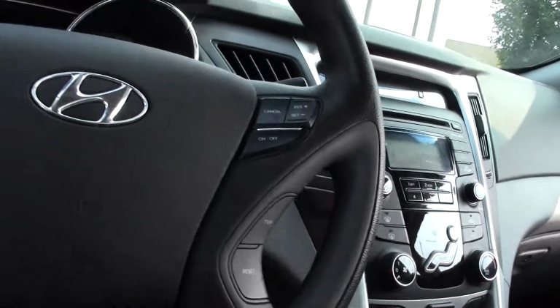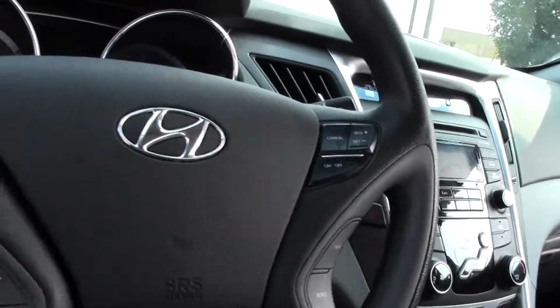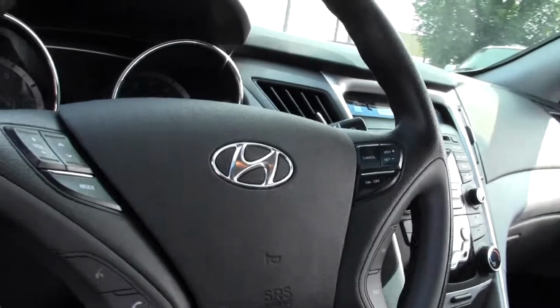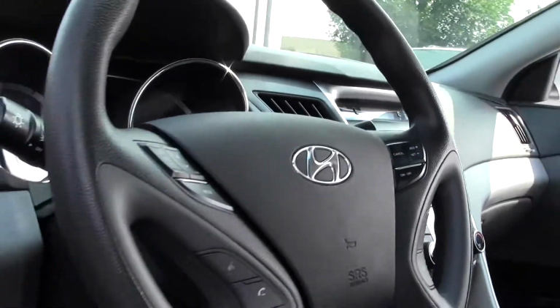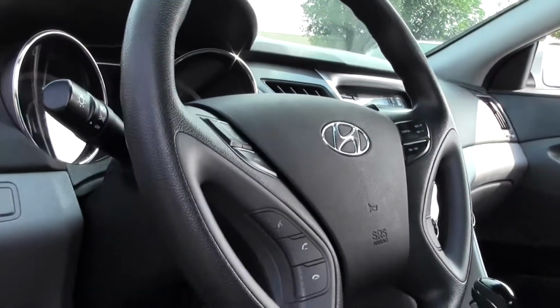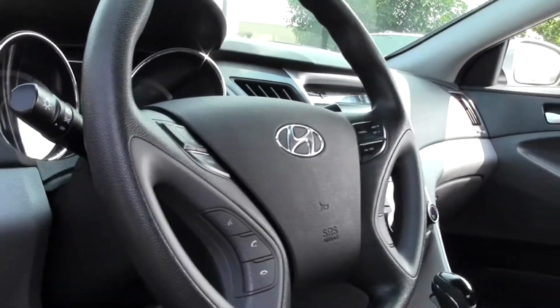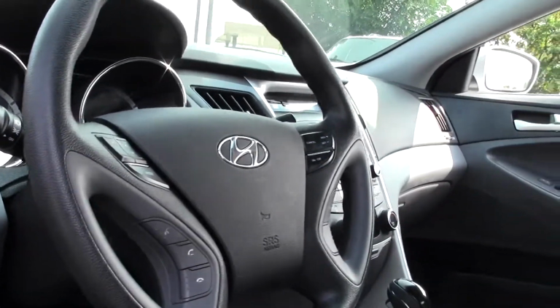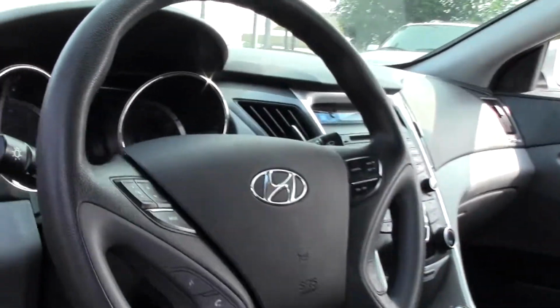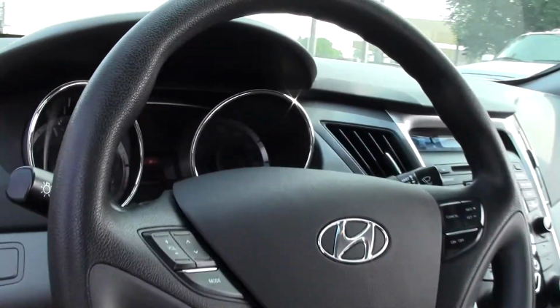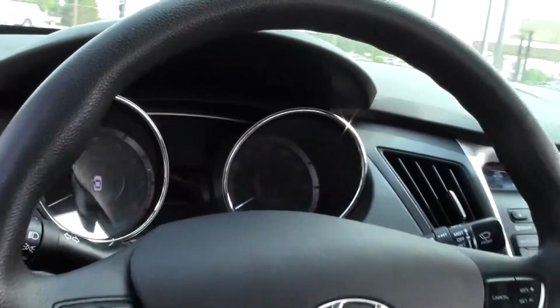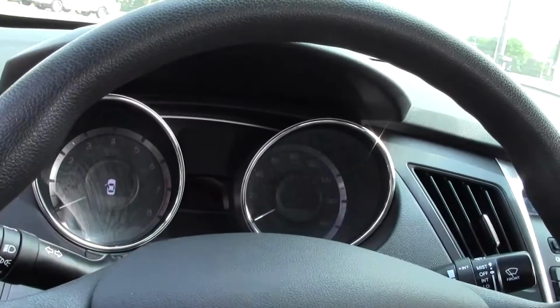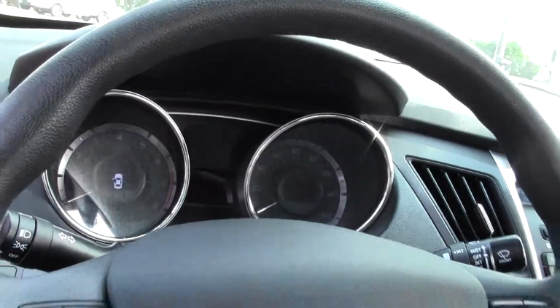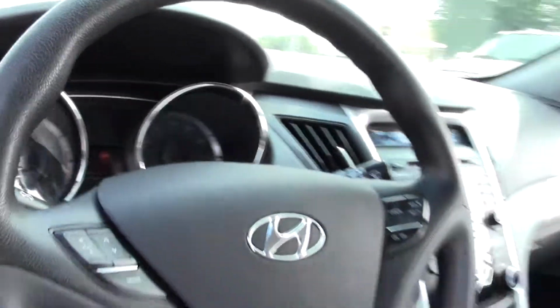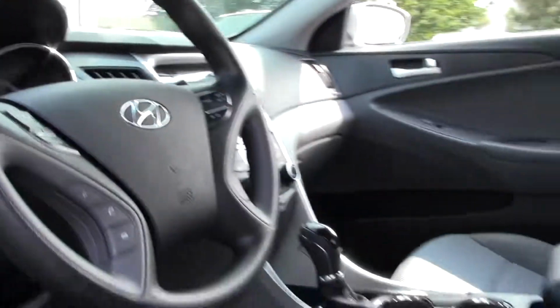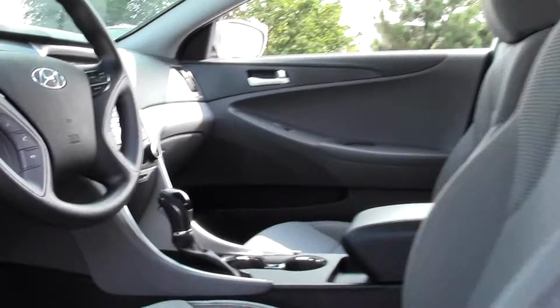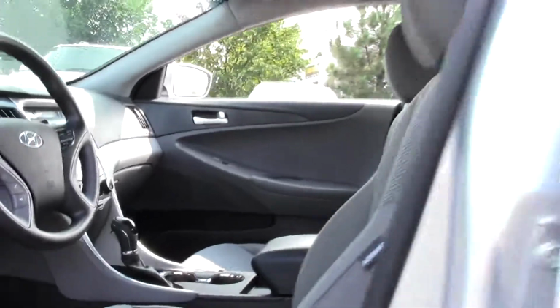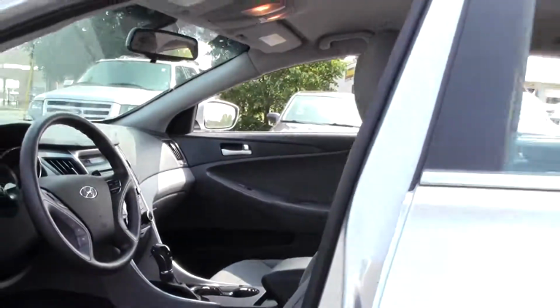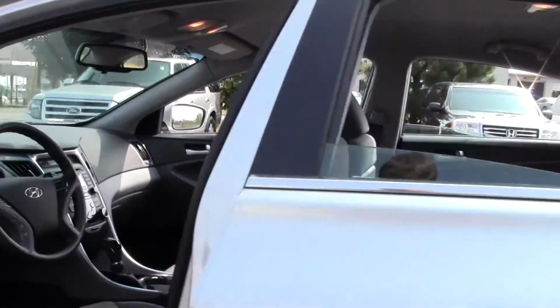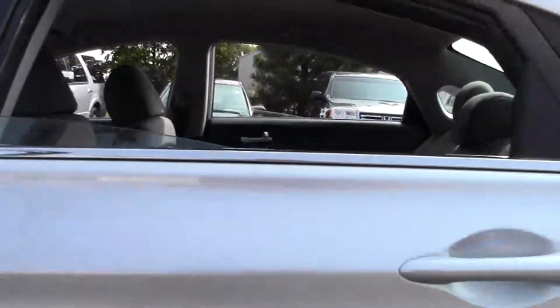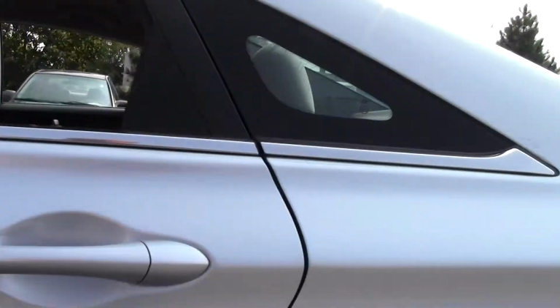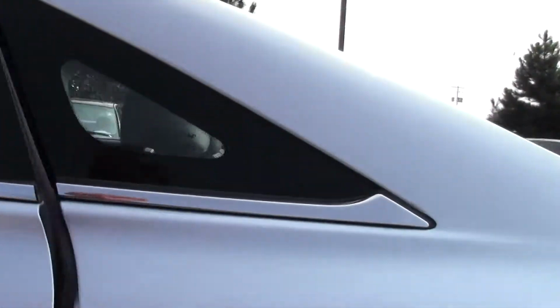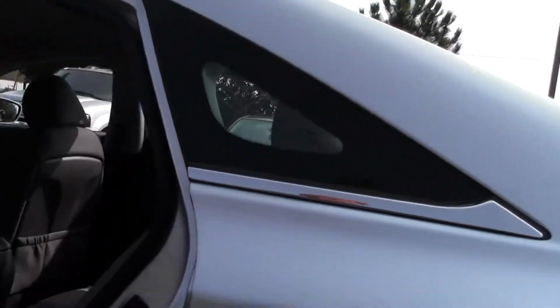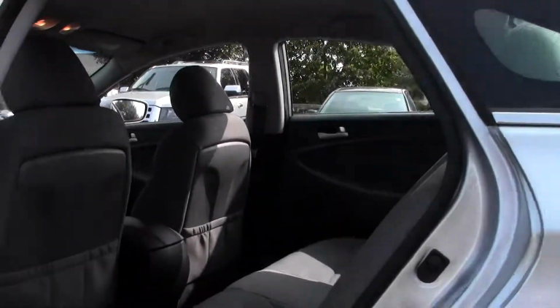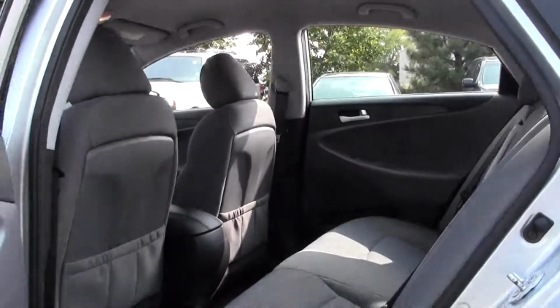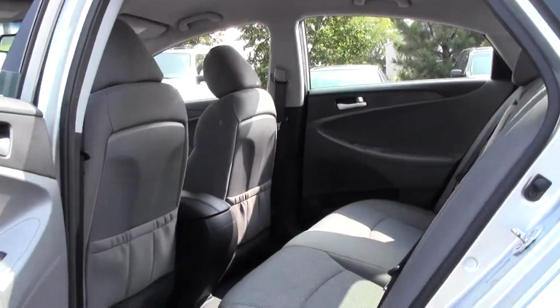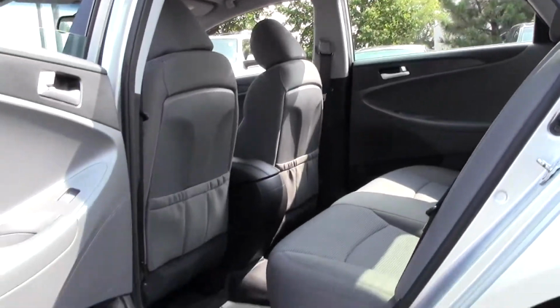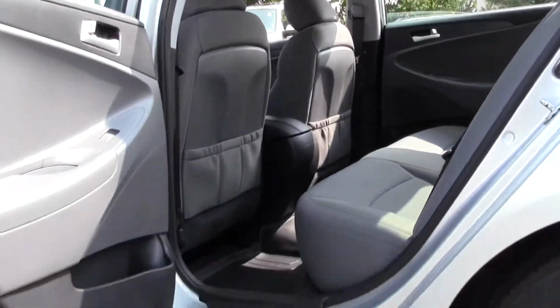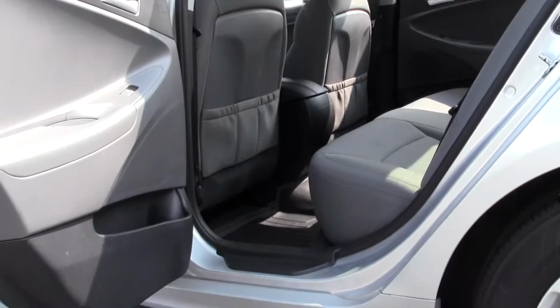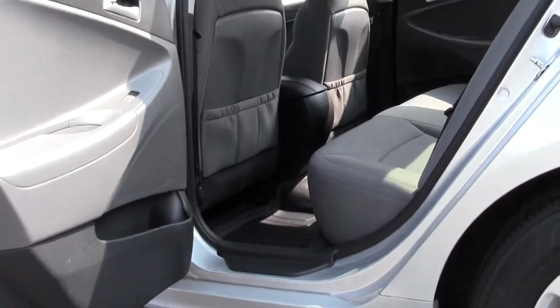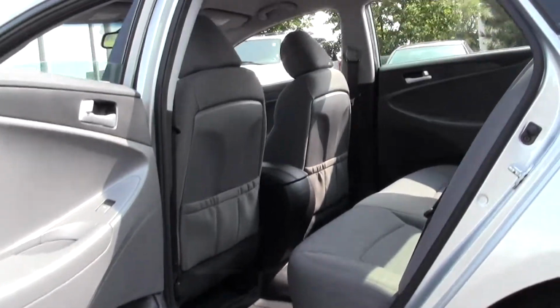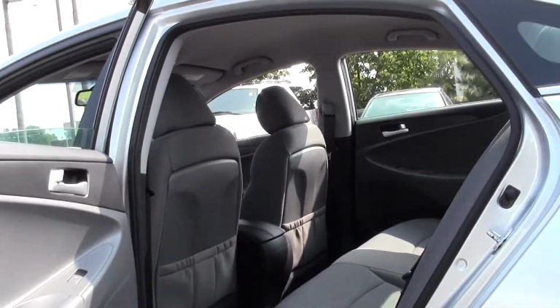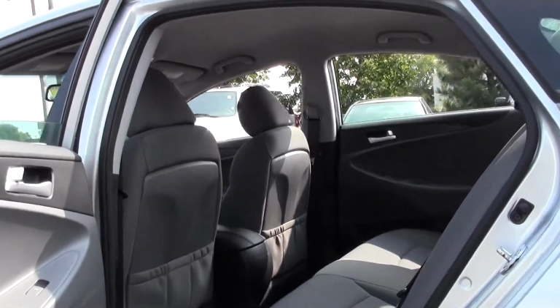All of your typical instruments and buttons, steering wheel mounted controls, easy-to-read dials. And then in back it's spacious — plenty of room there.